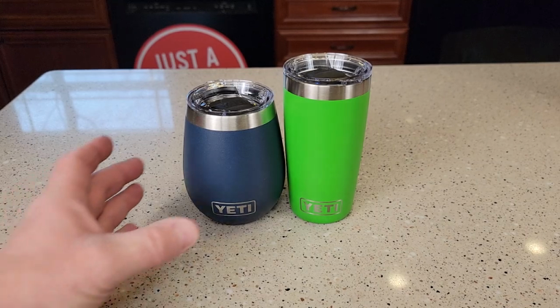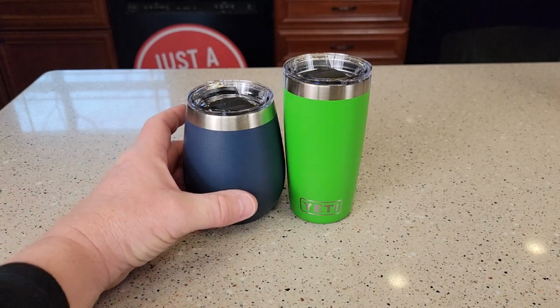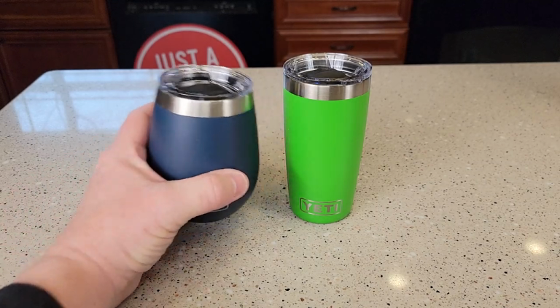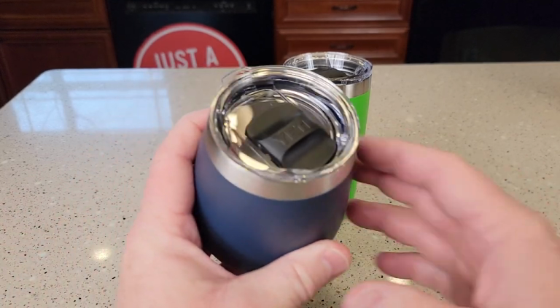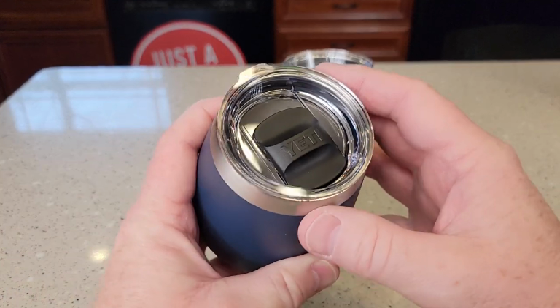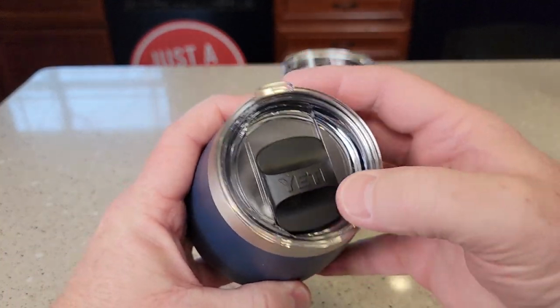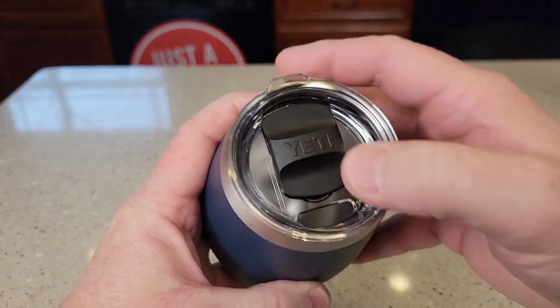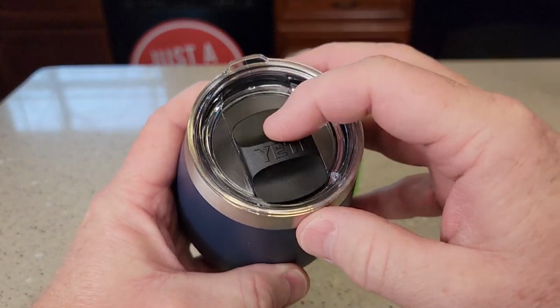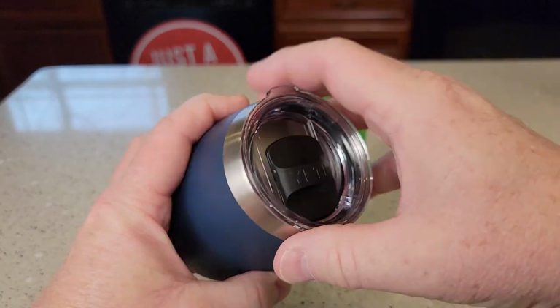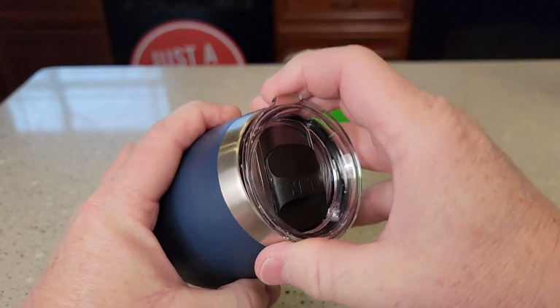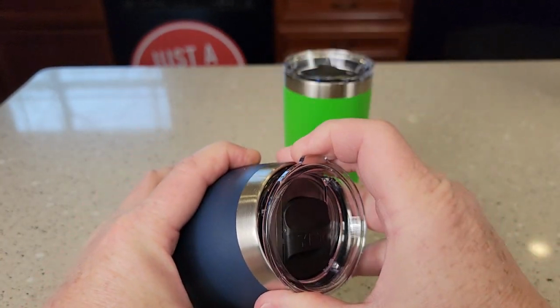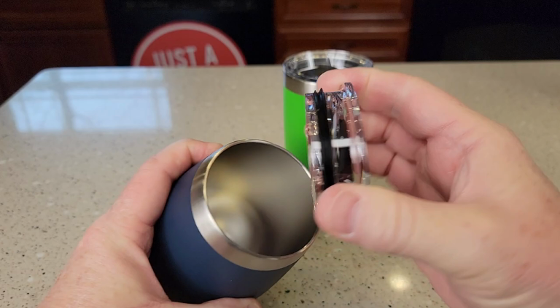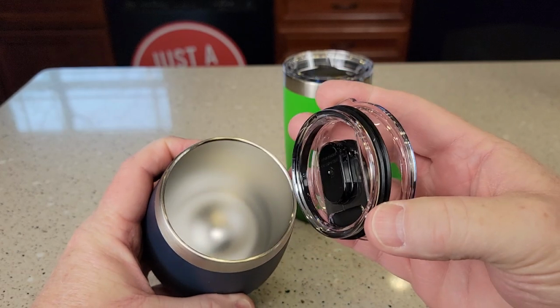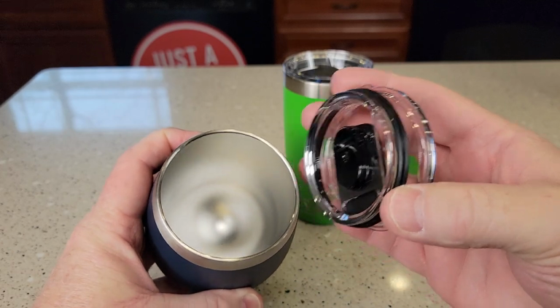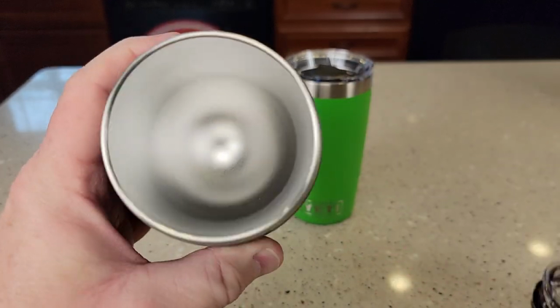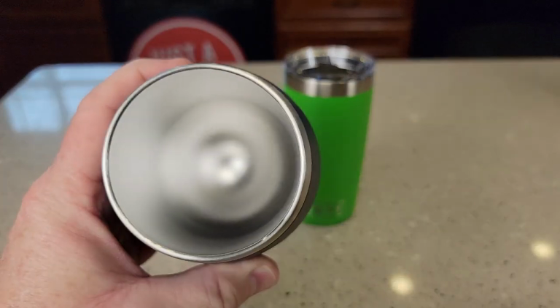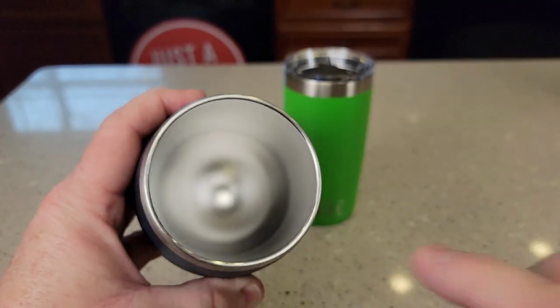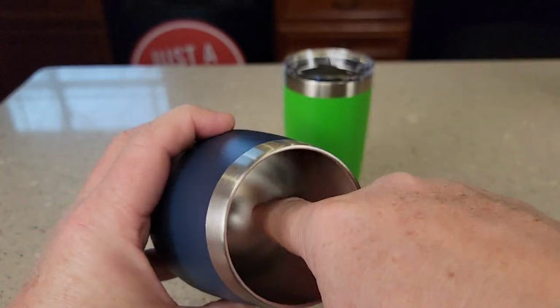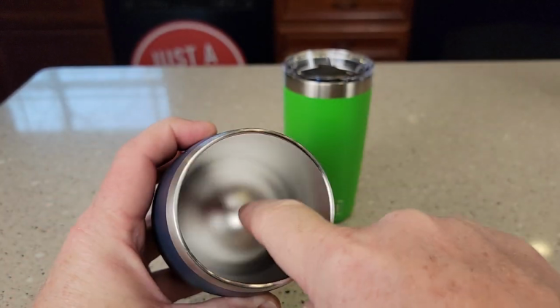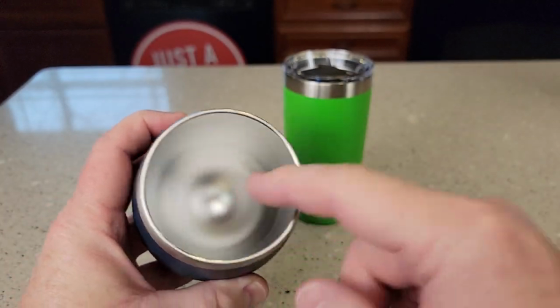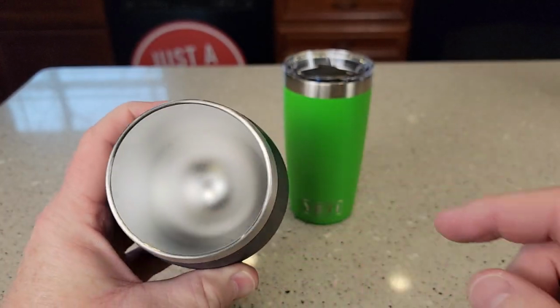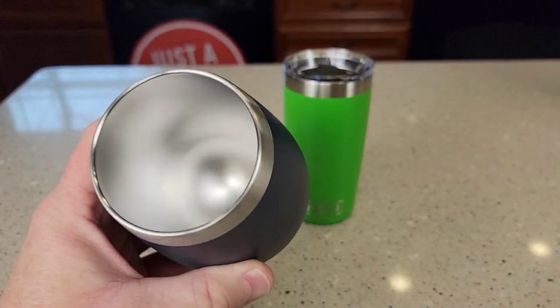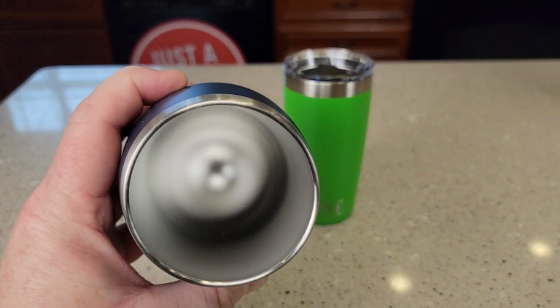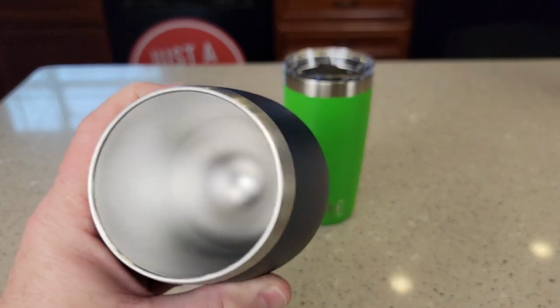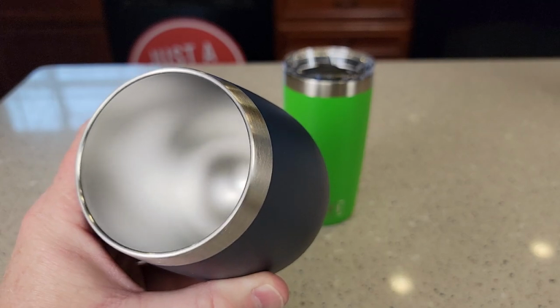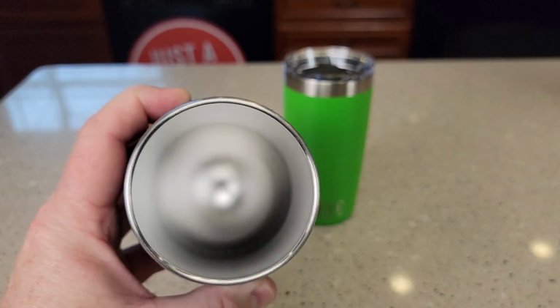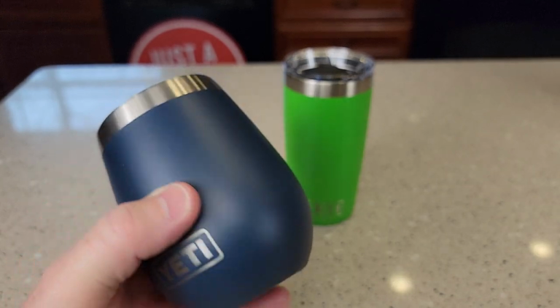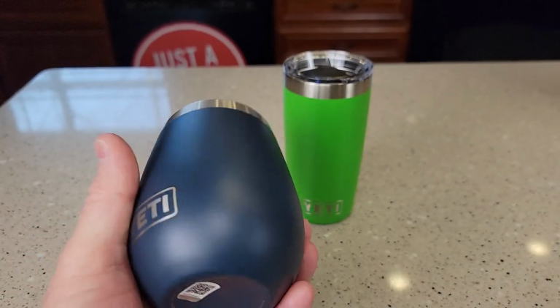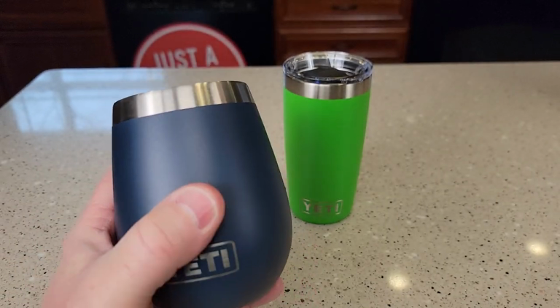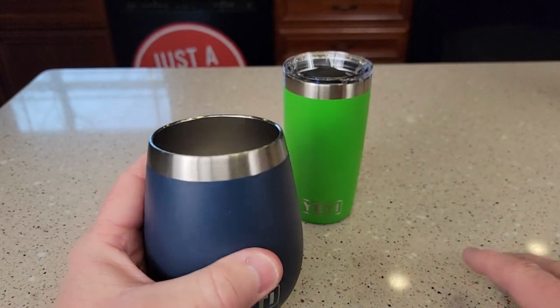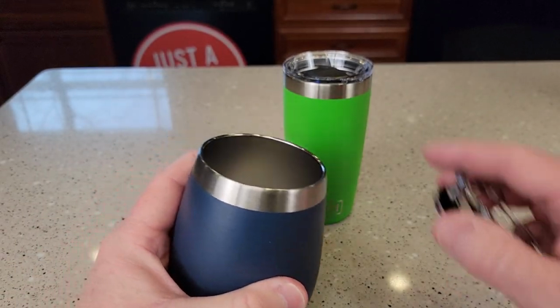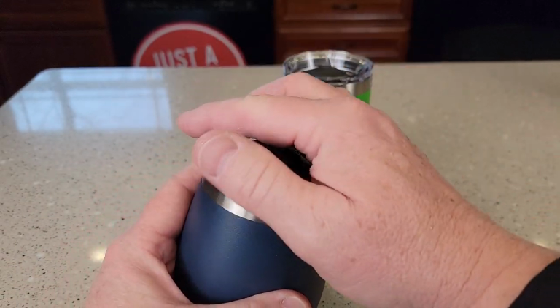On the left I've got the Wine Tumbler. It's got a mag slide lid. We can take this lid off — it's held on there with an O-ring. There's what the inside looks like; it's all circular down there at the bottom. Fits in the palm of your hand really nice.